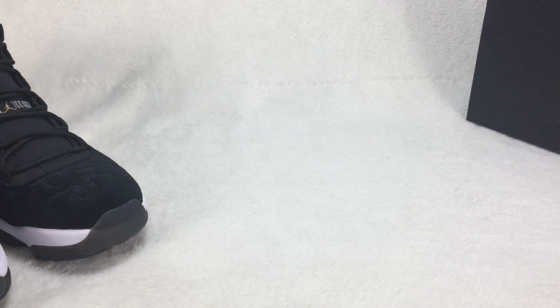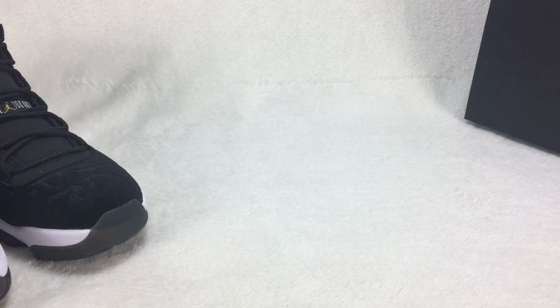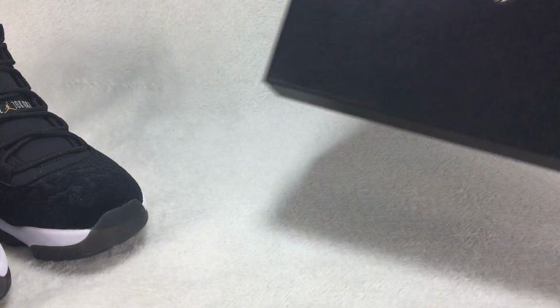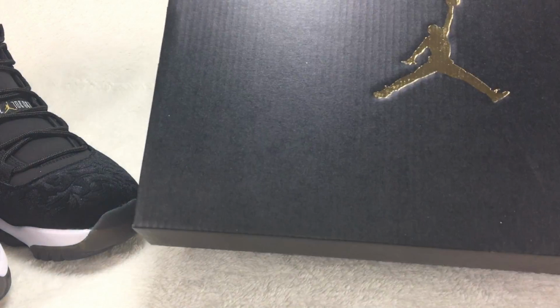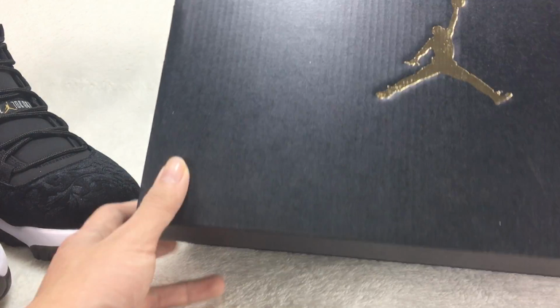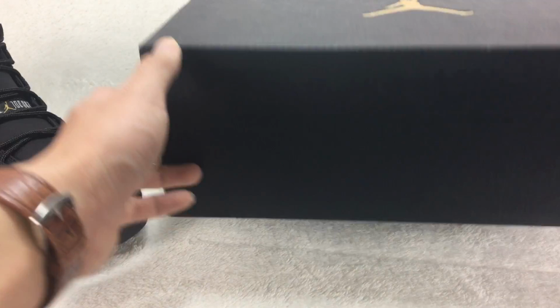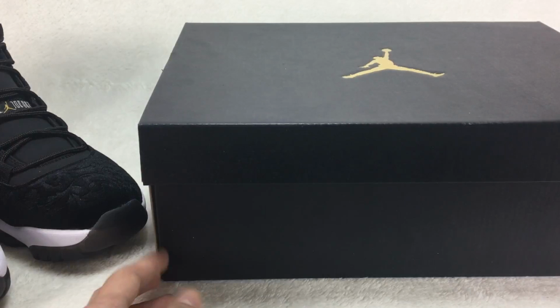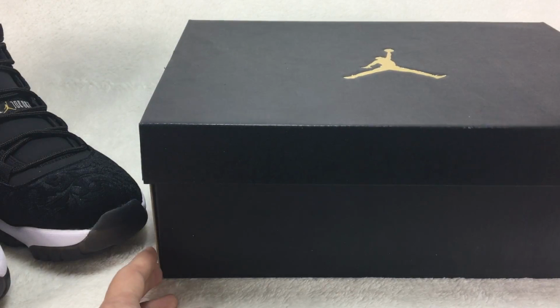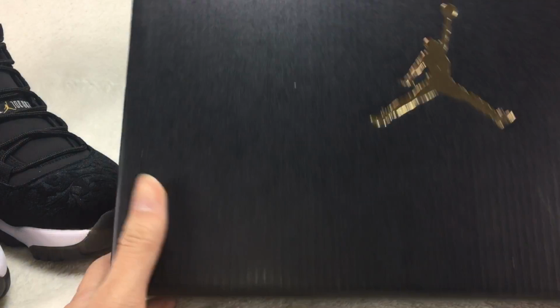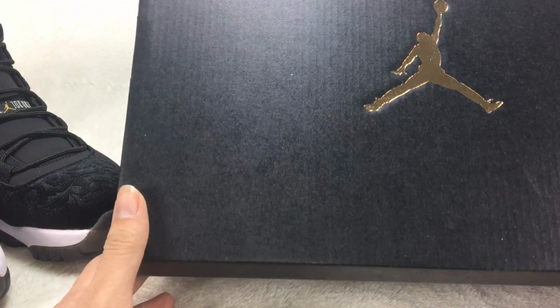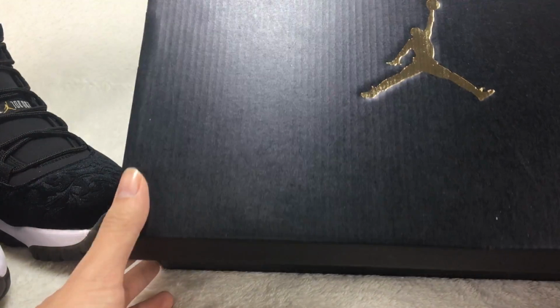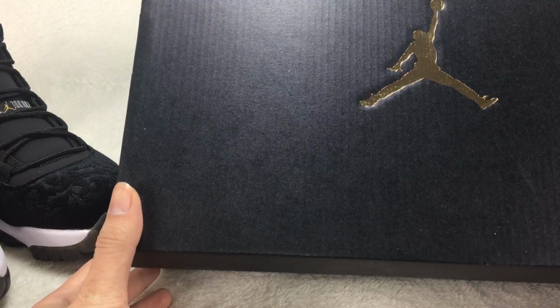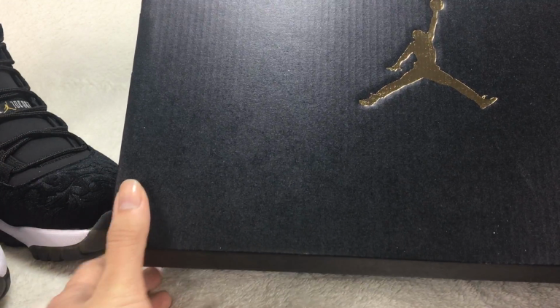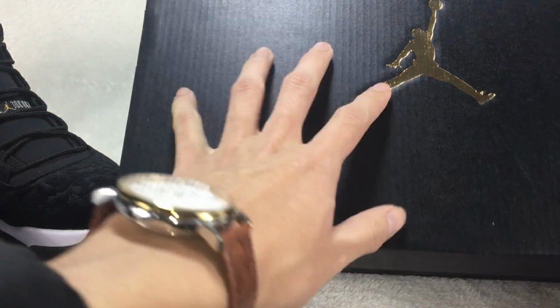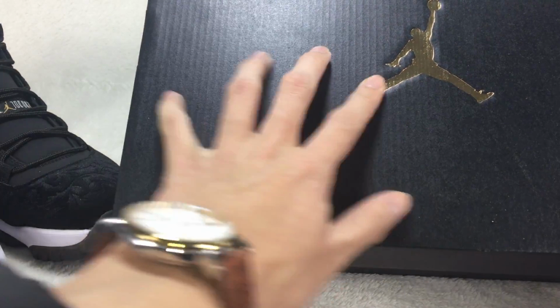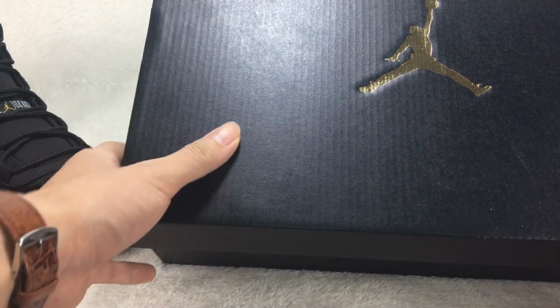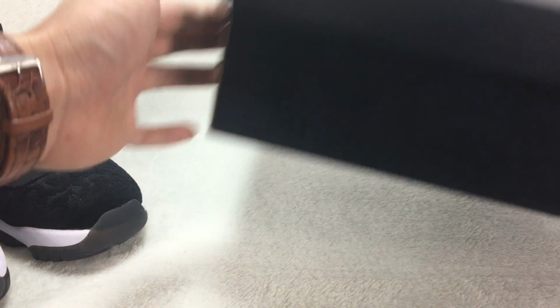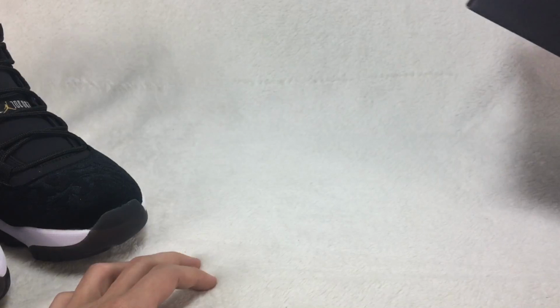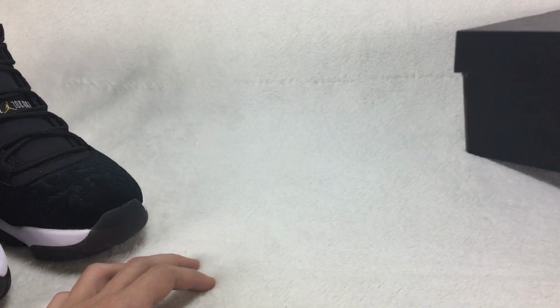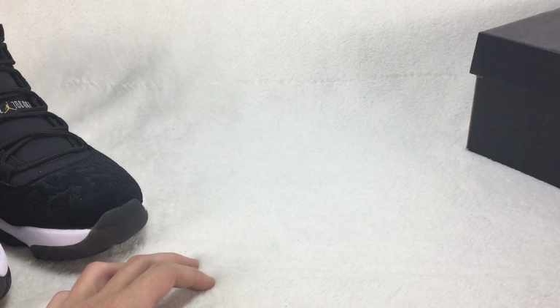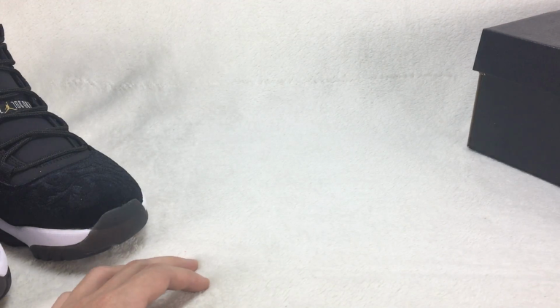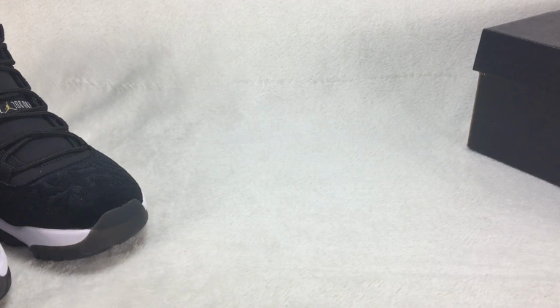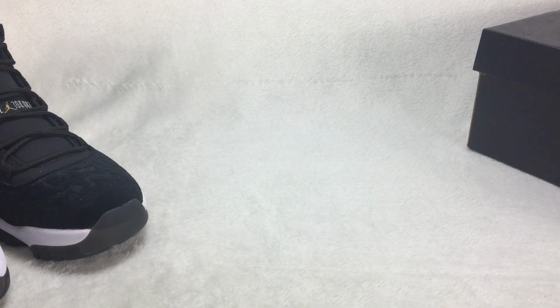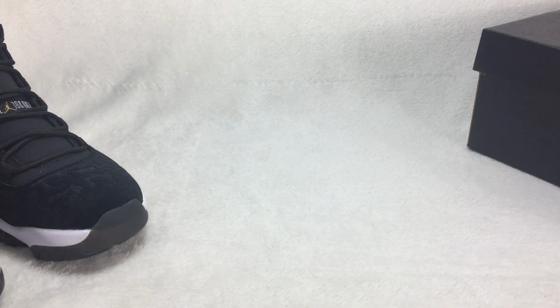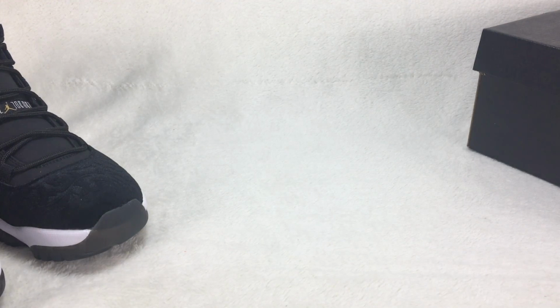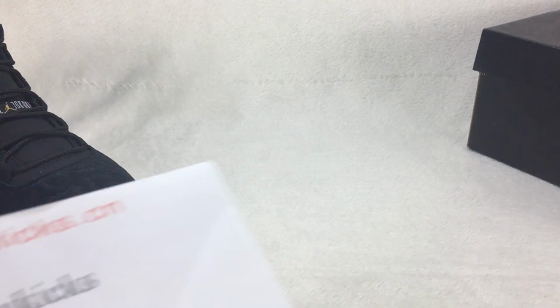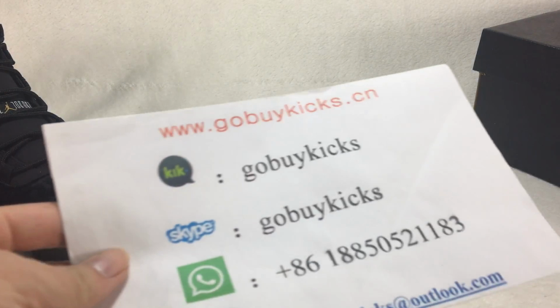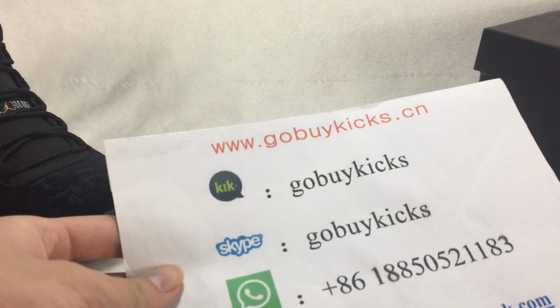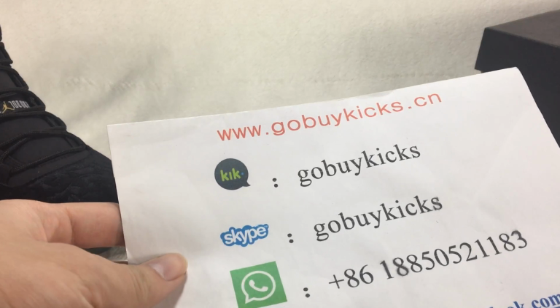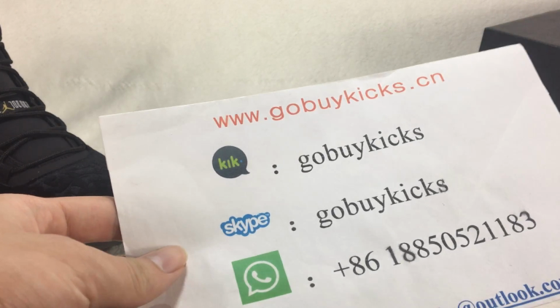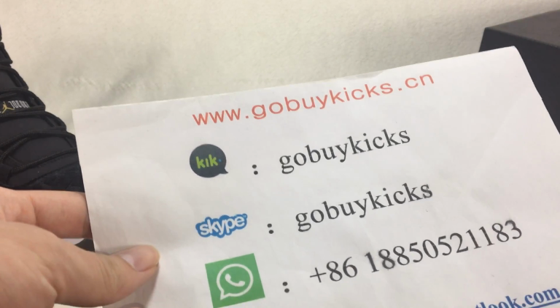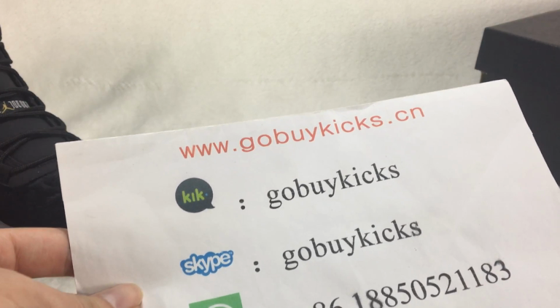Okay, let me show you the shoe box now. Normal shoe box — you have a gold Jumpman logo on the shoe box. If you like these shoes, you can visit our website gobykits.cn to order. Thanks for watching, see you next time!